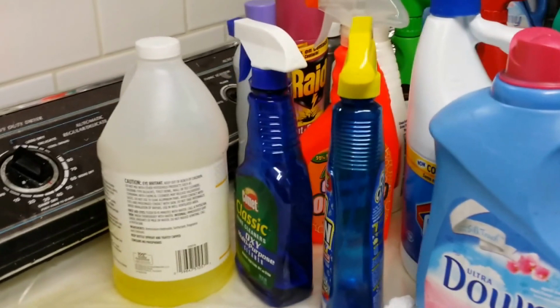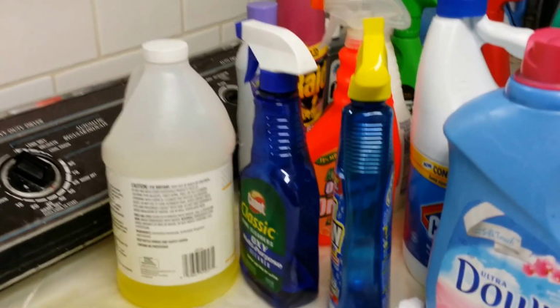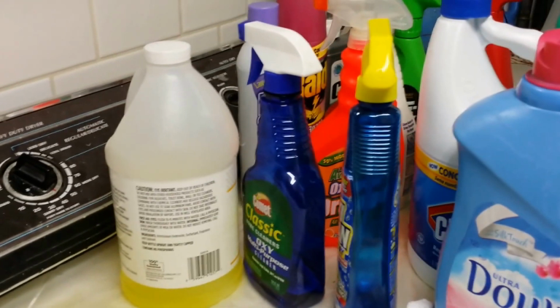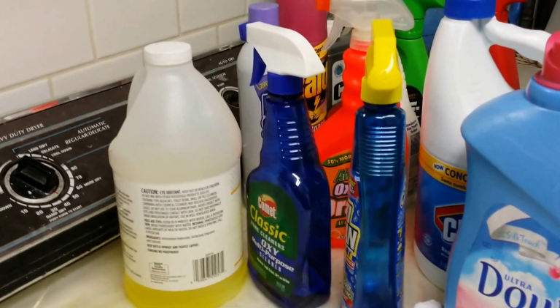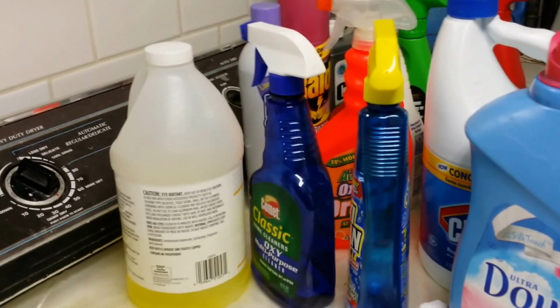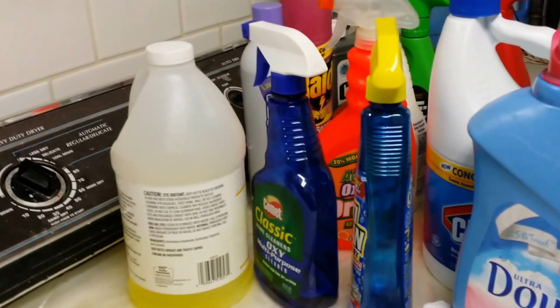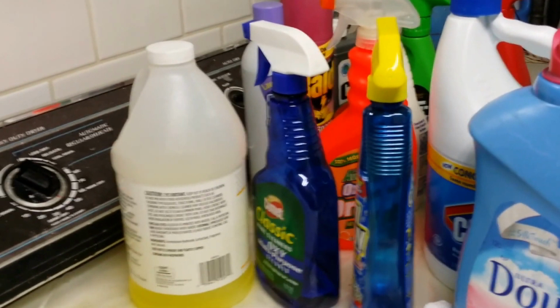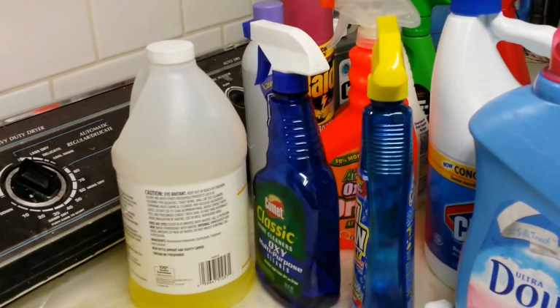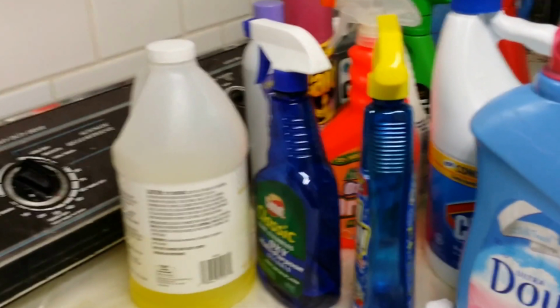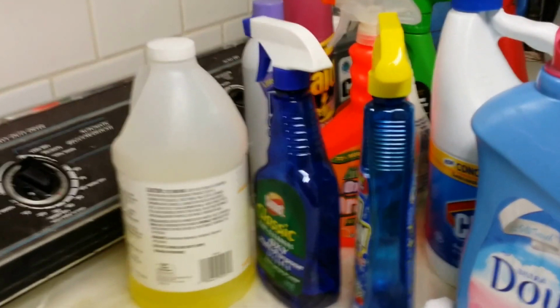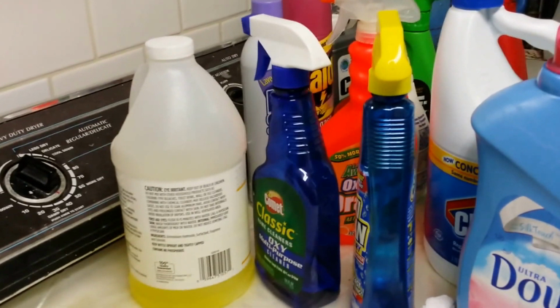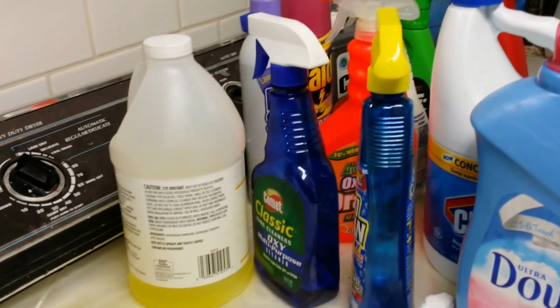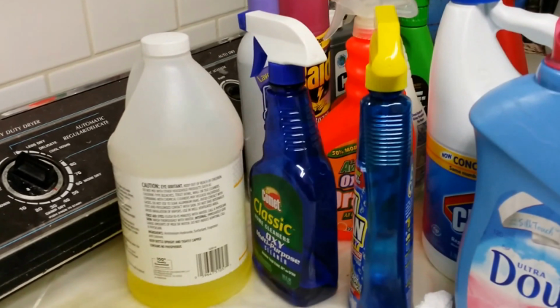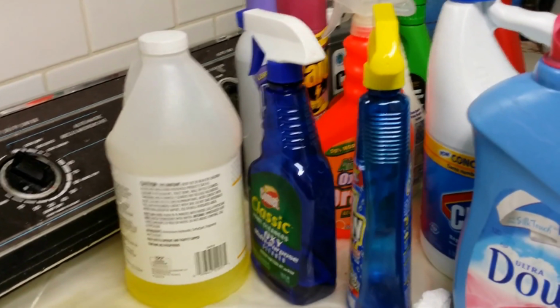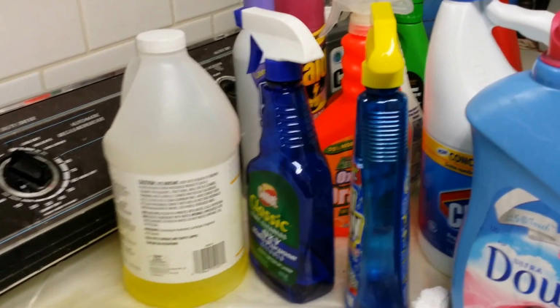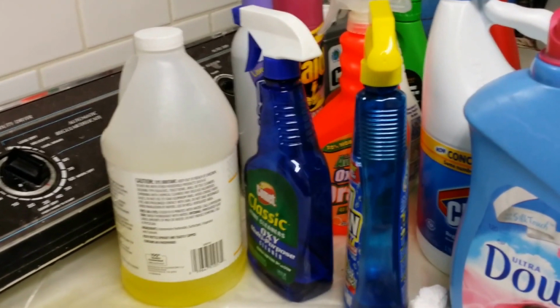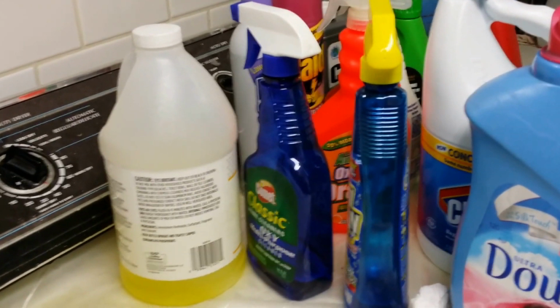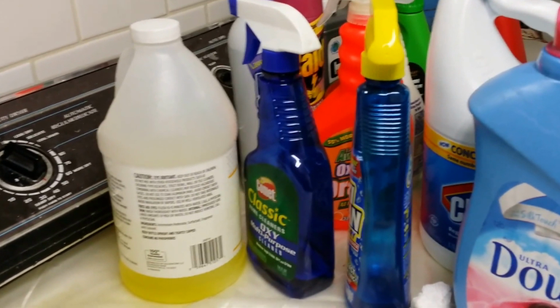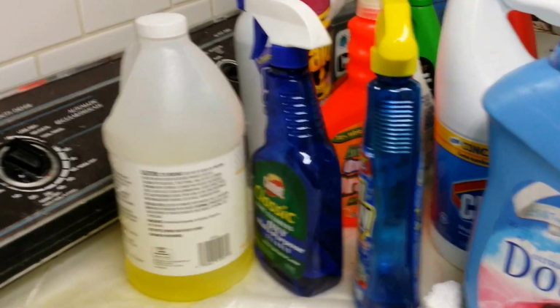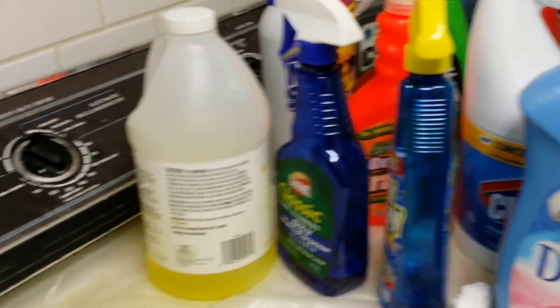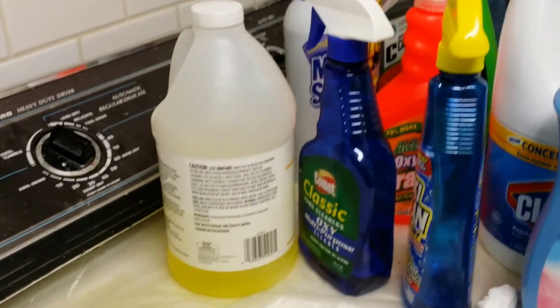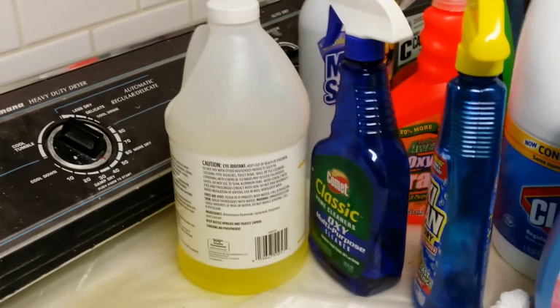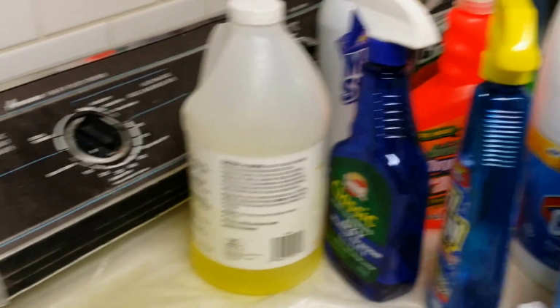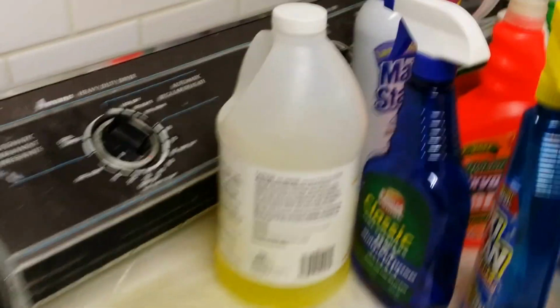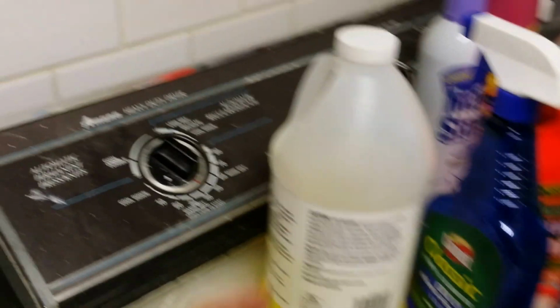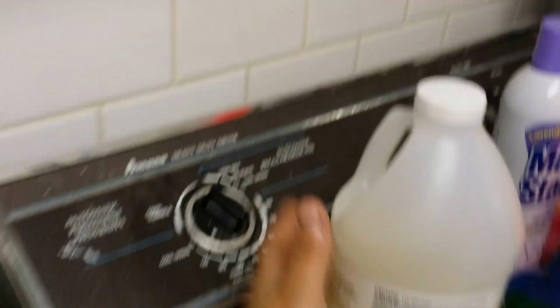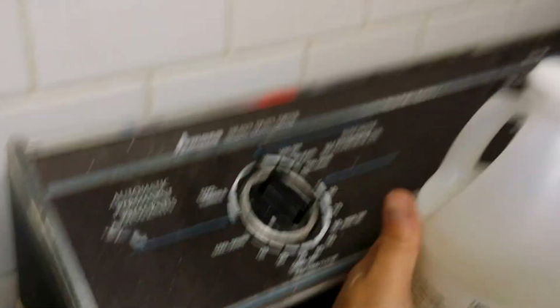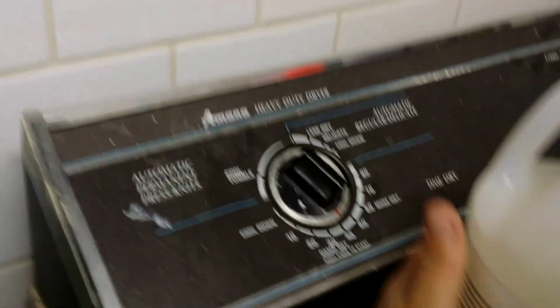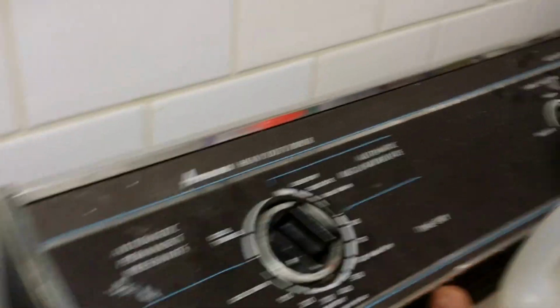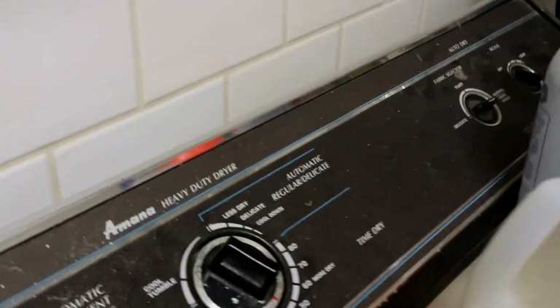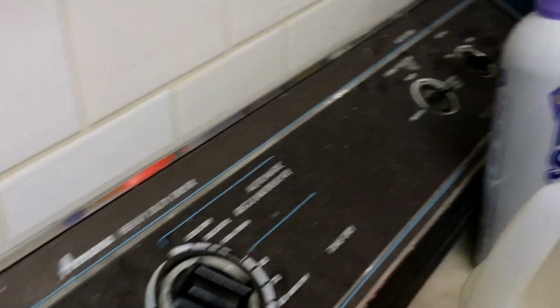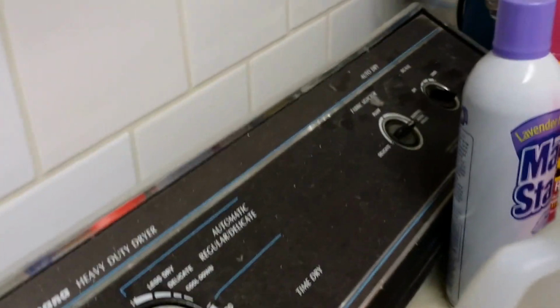This video is about how to fix a dryer that runs on natural gas, not electric. This is an older model.